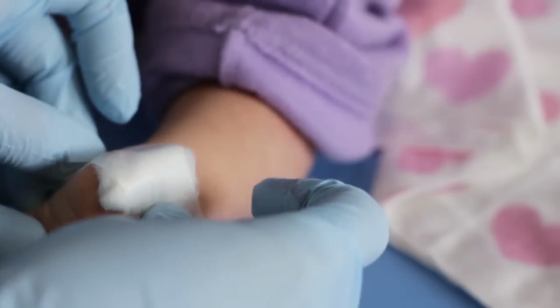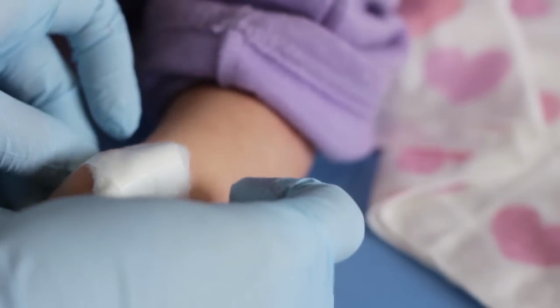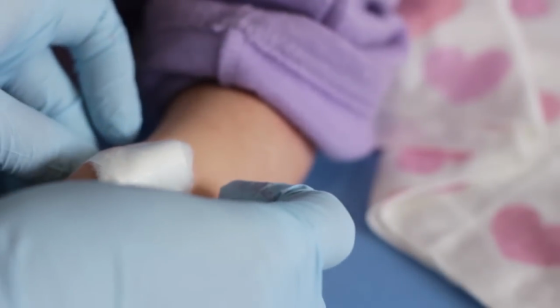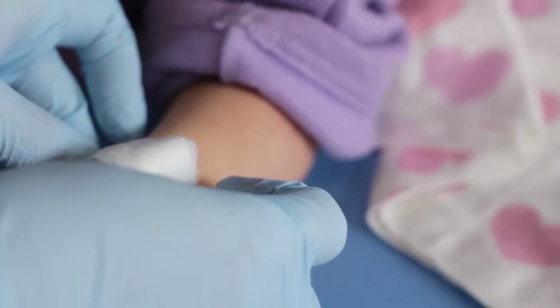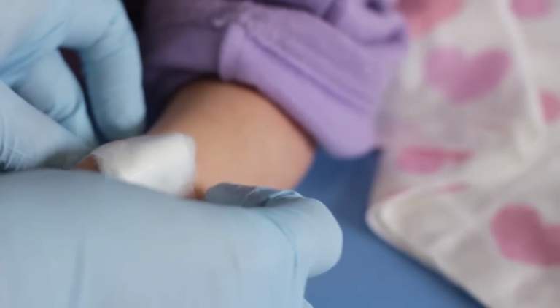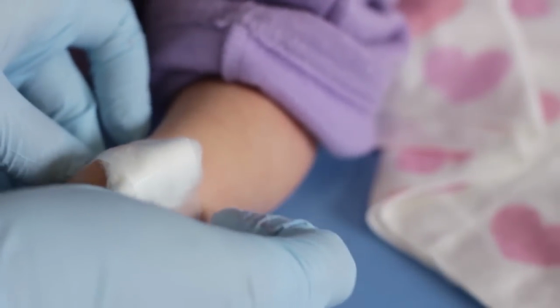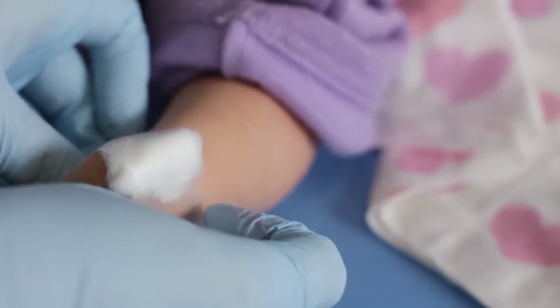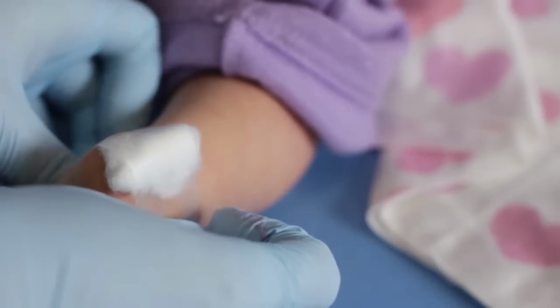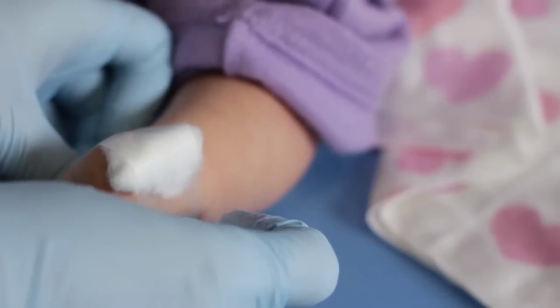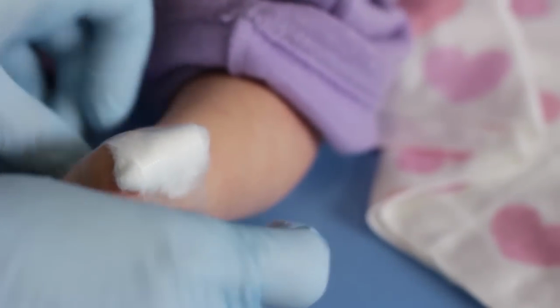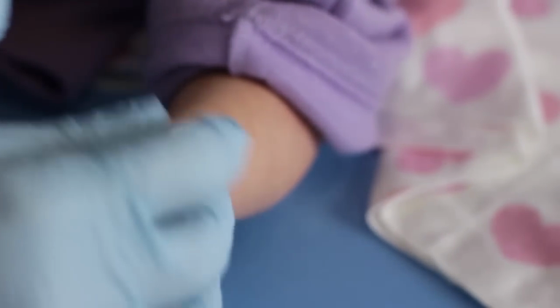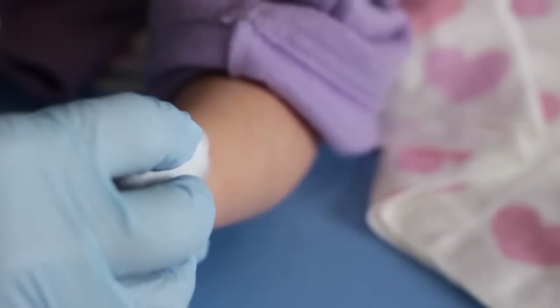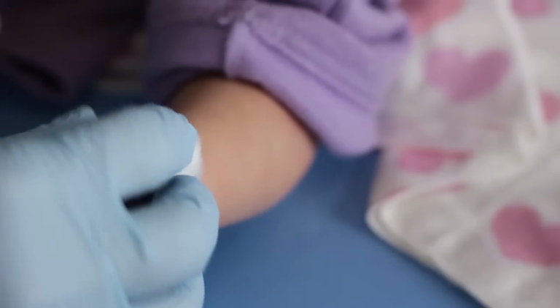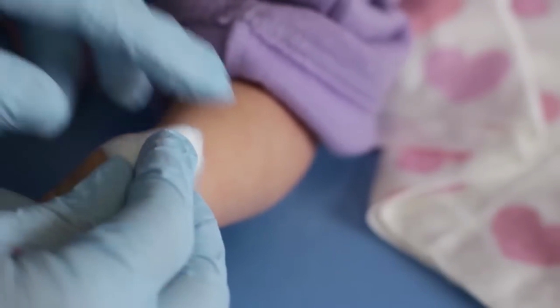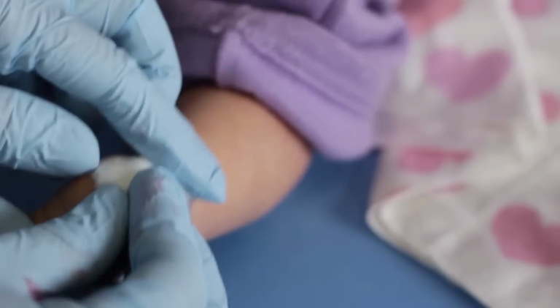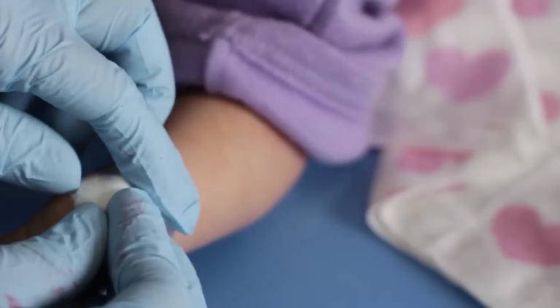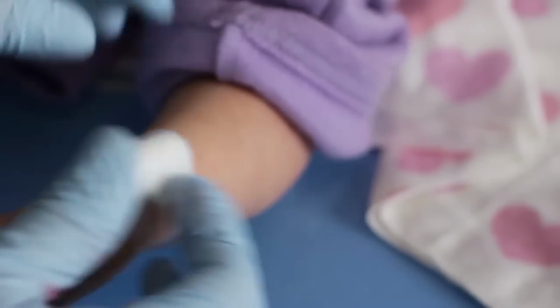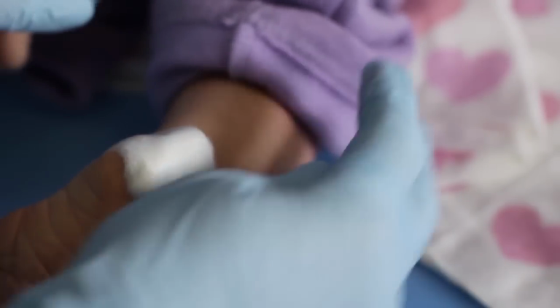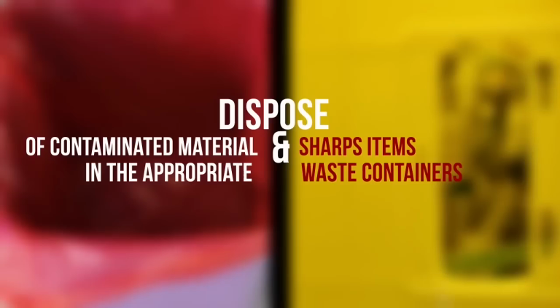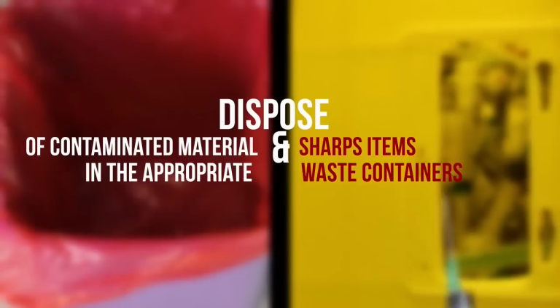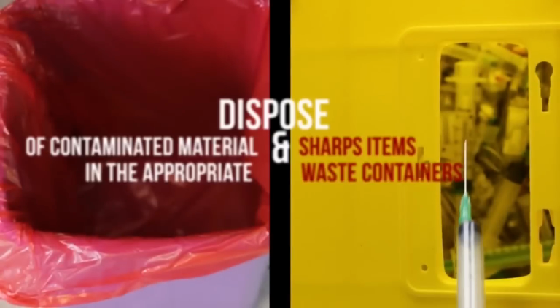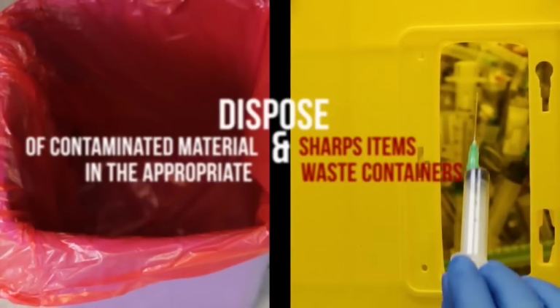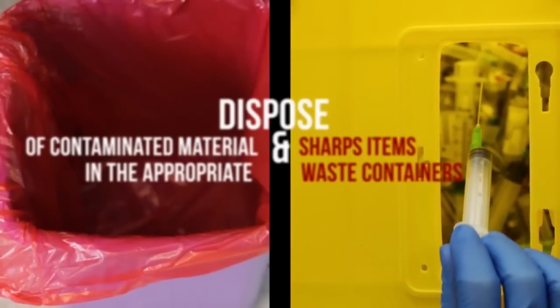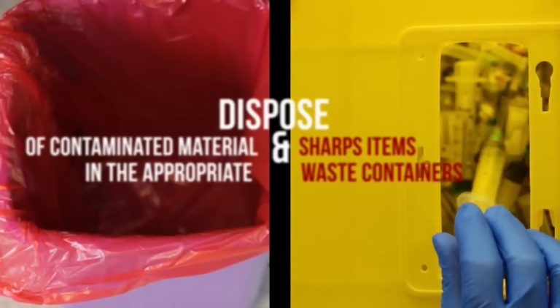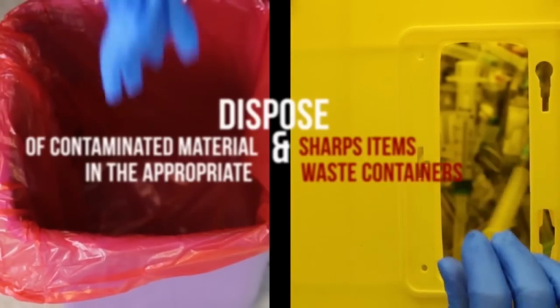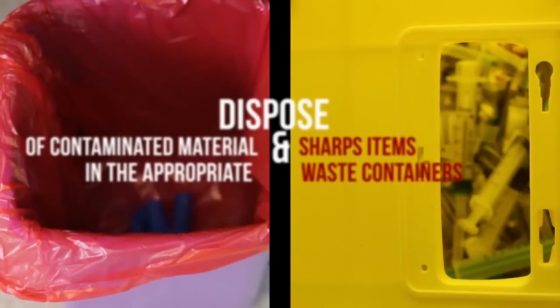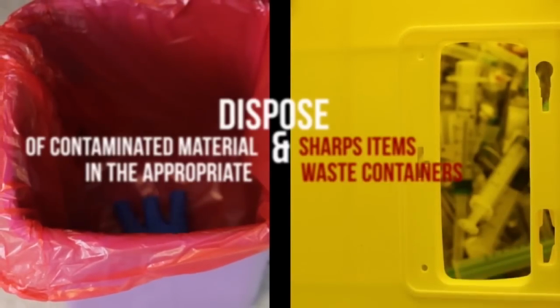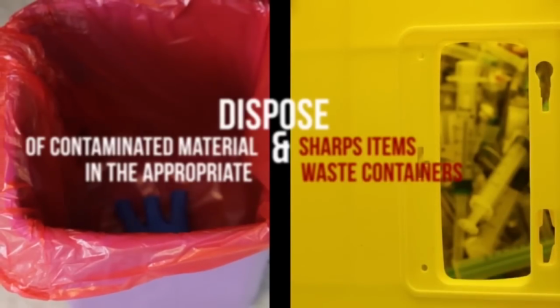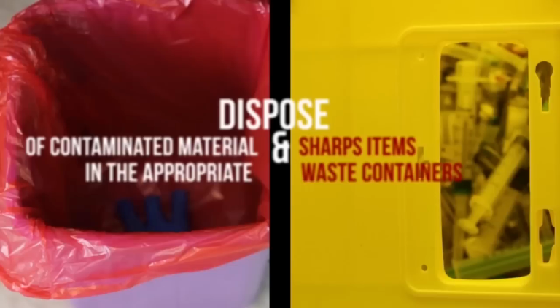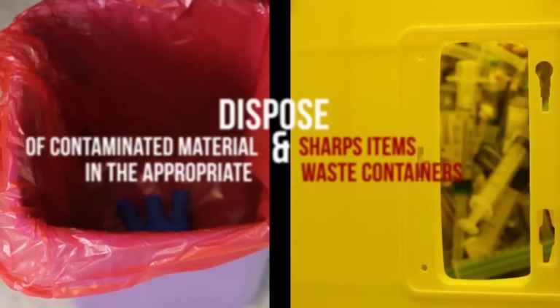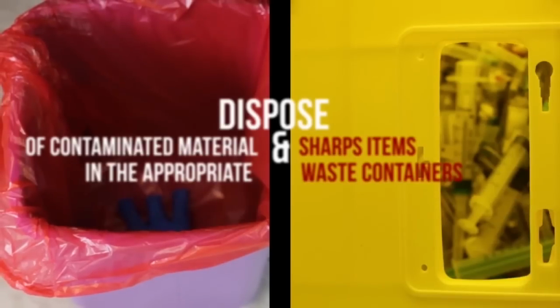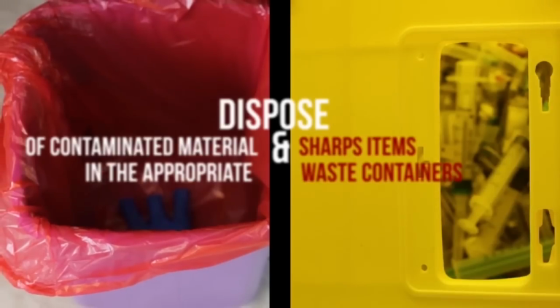Tape a small piece of gauze or cotton wool over the puncture site using hypoallergenic tape. Dispose of contaminated materials and sharp items in the appropriate waste containers.